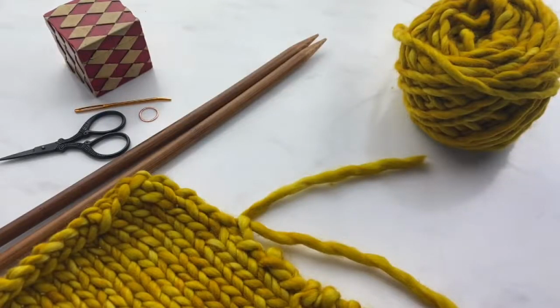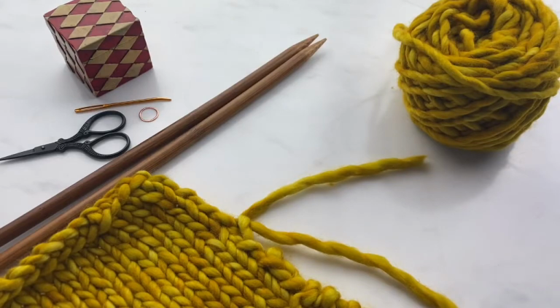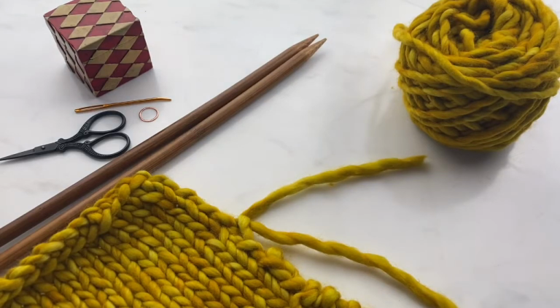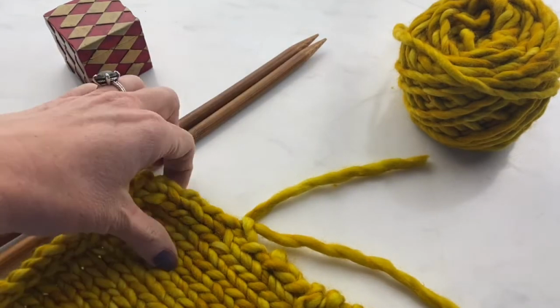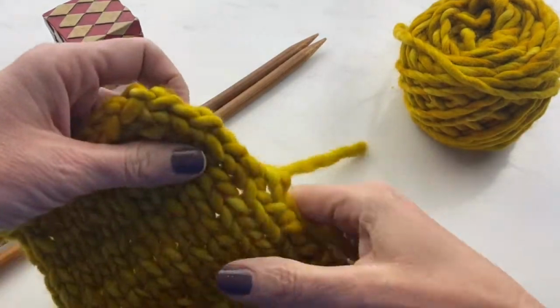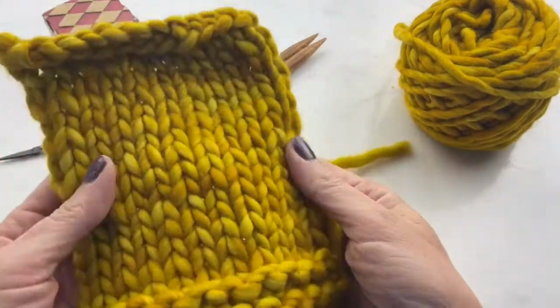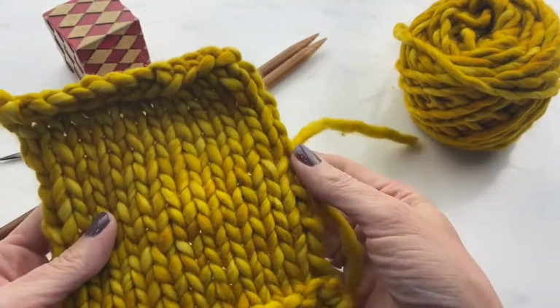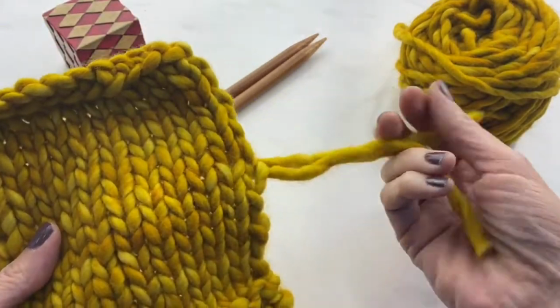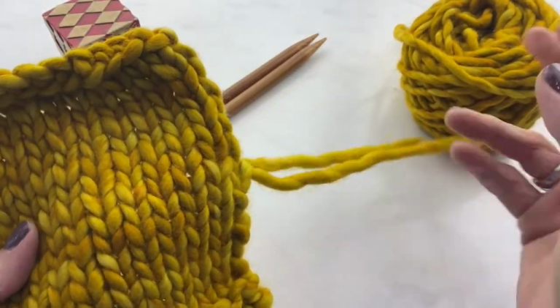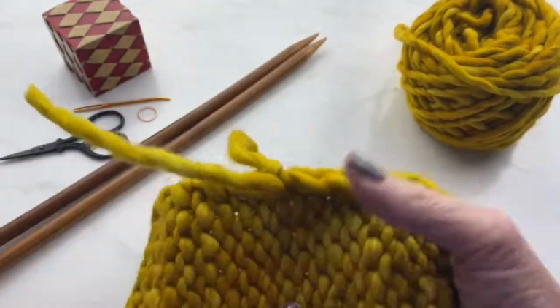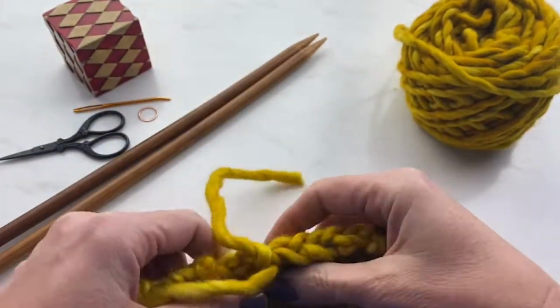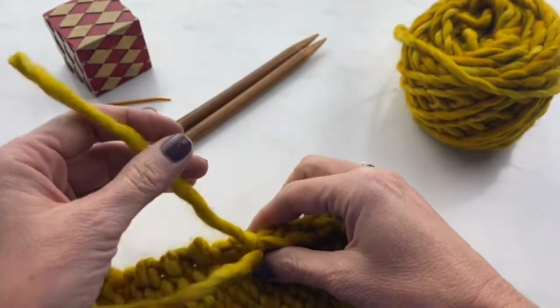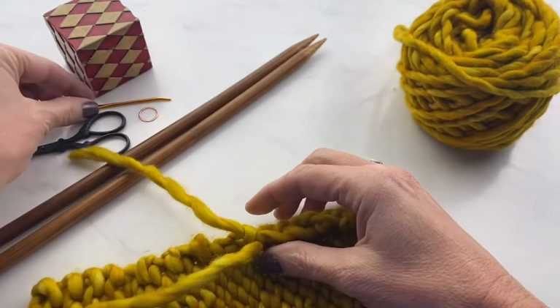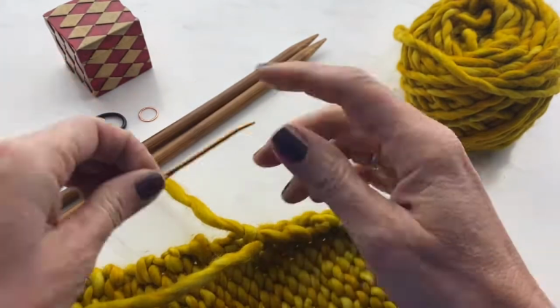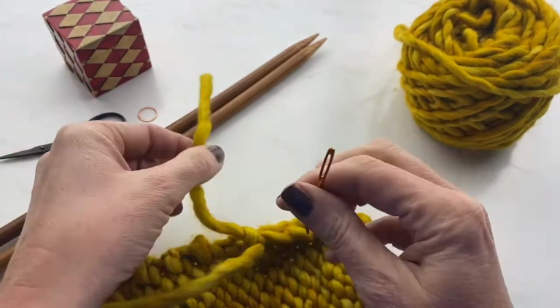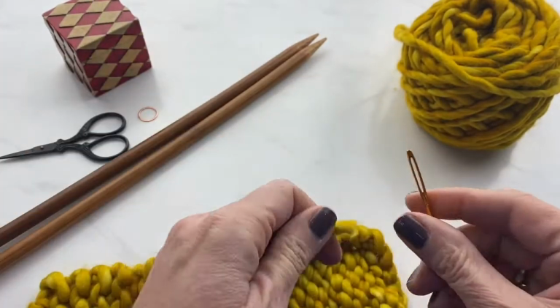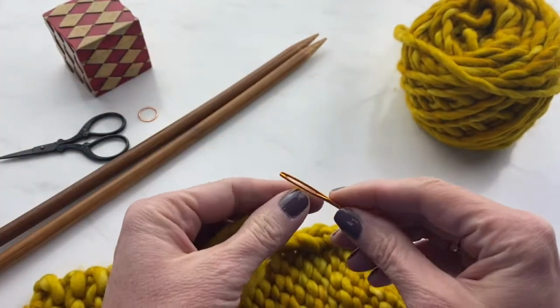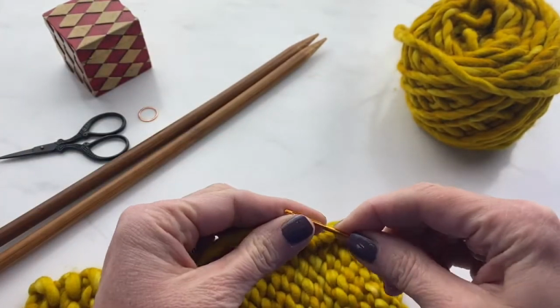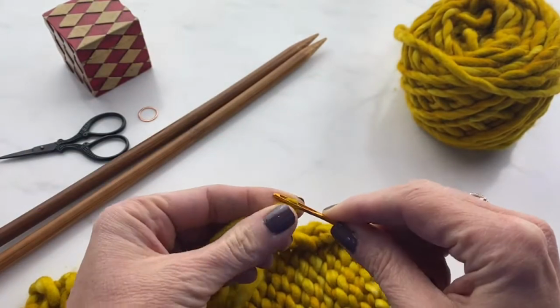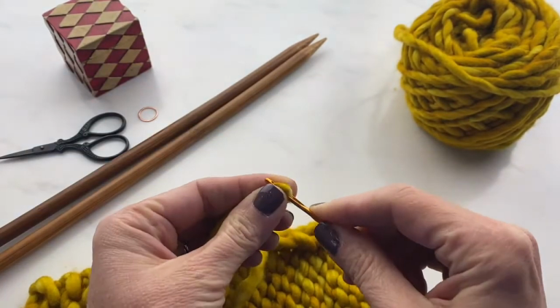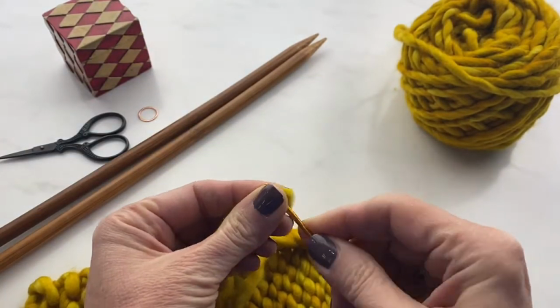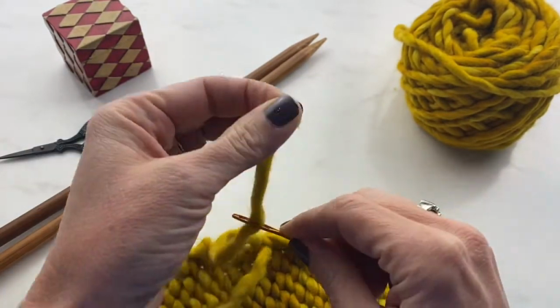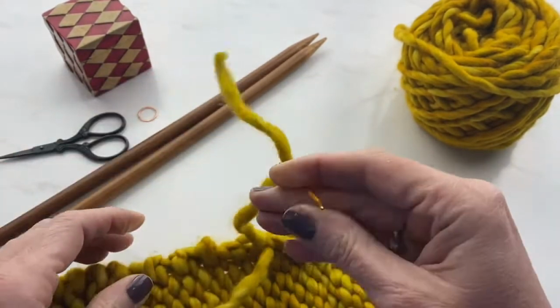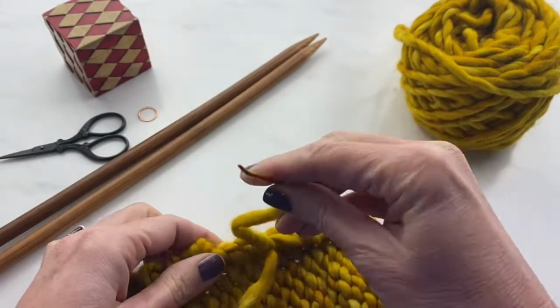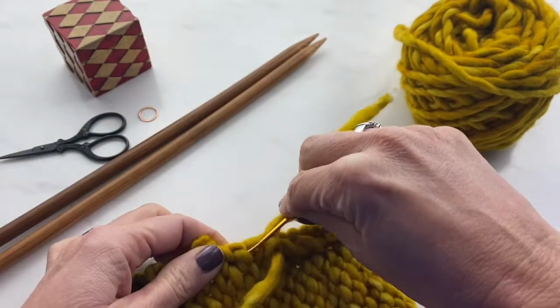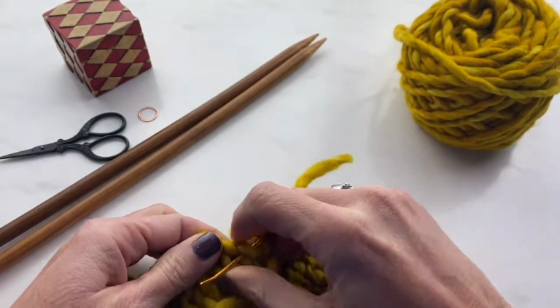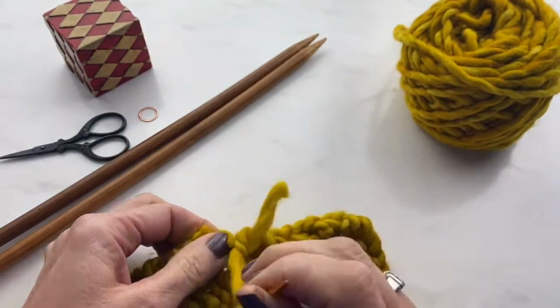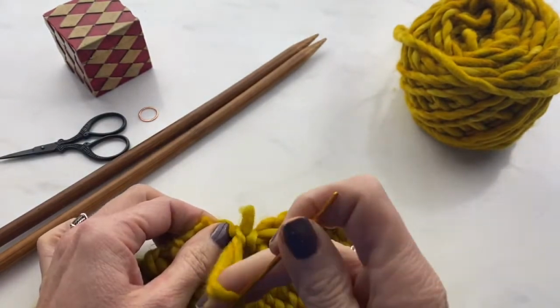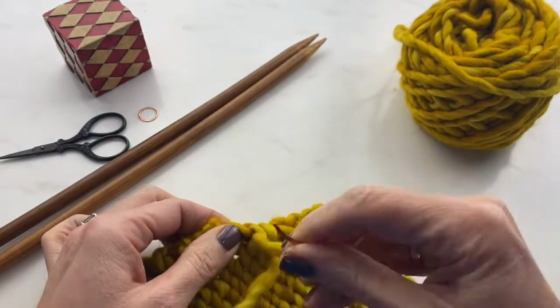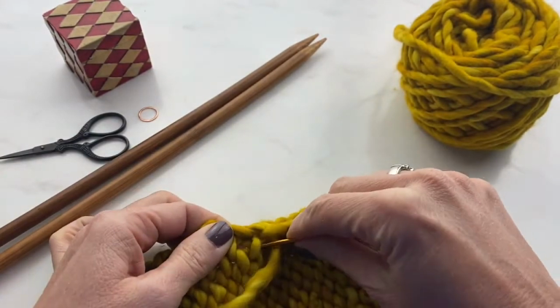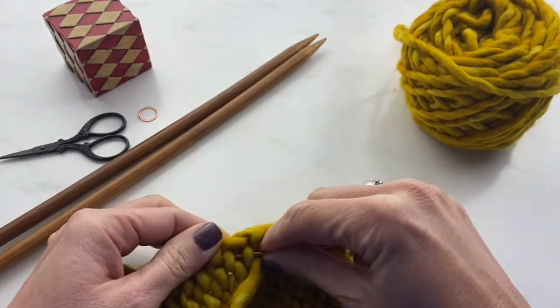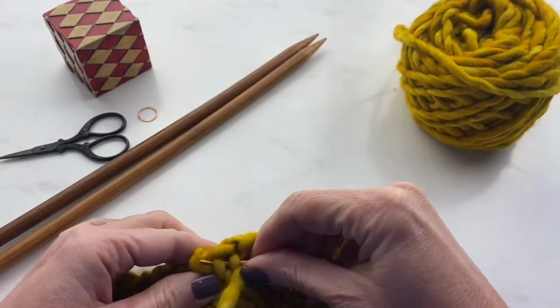This is going to leave you, when you have your finished work, with two tails — one from your original yarn and one from the new yarn. So you can just take your darning needle and weave those tails into your work.